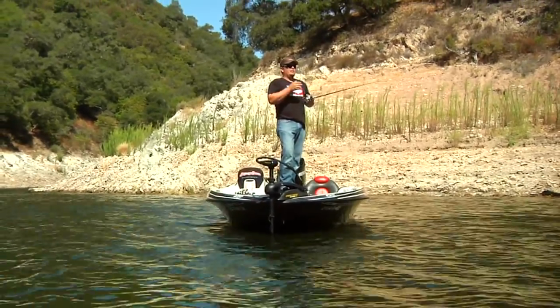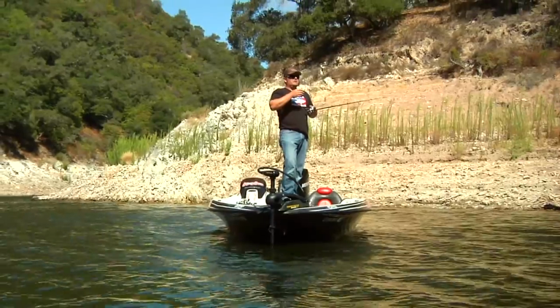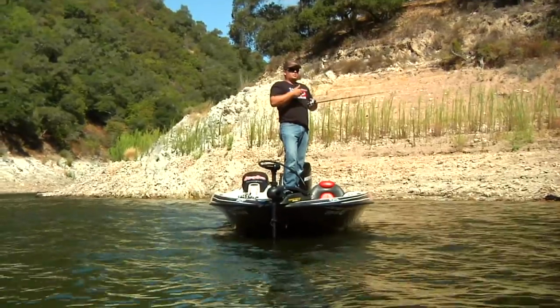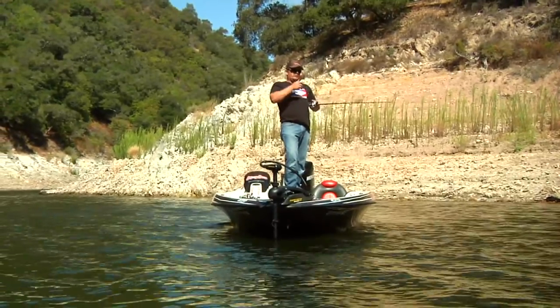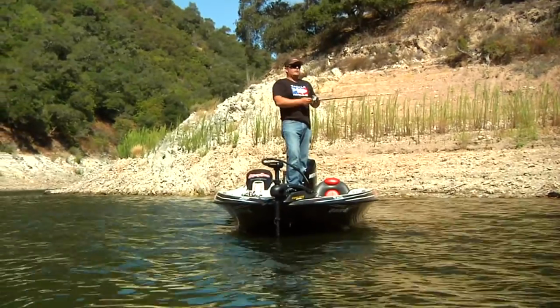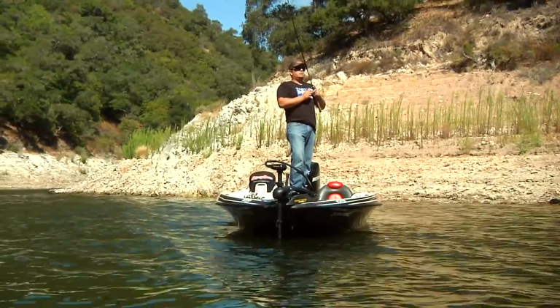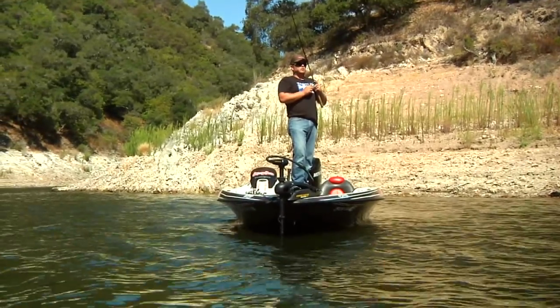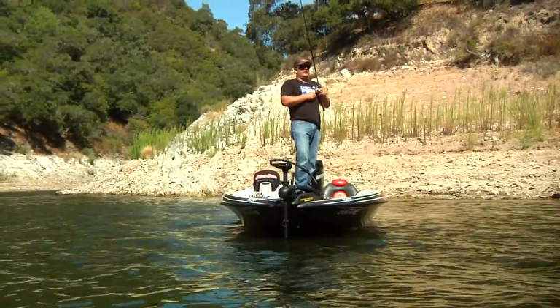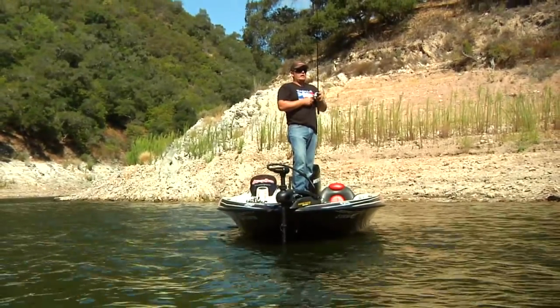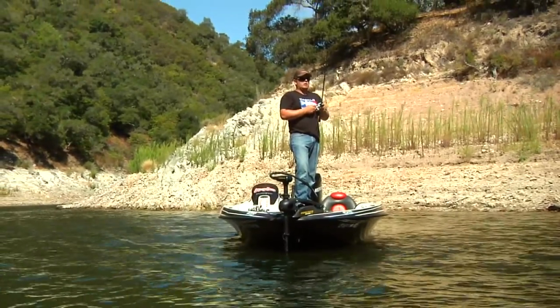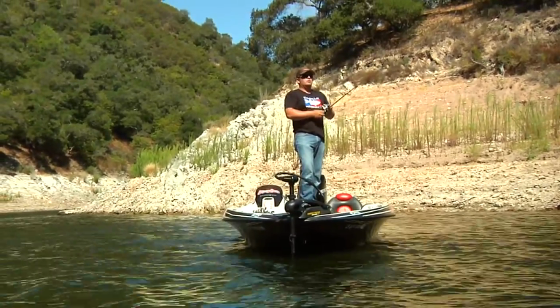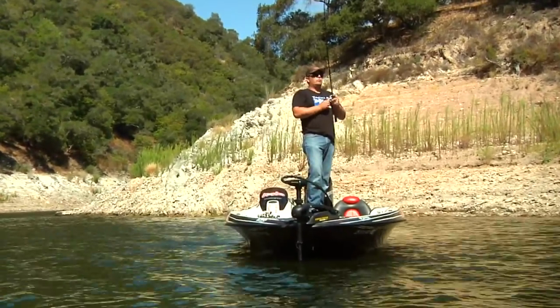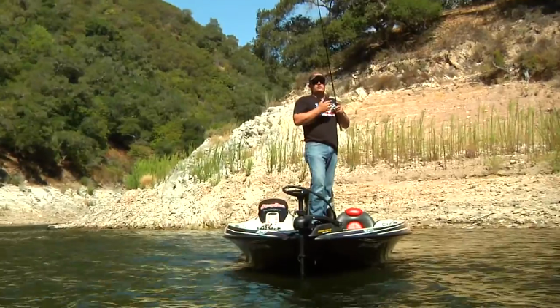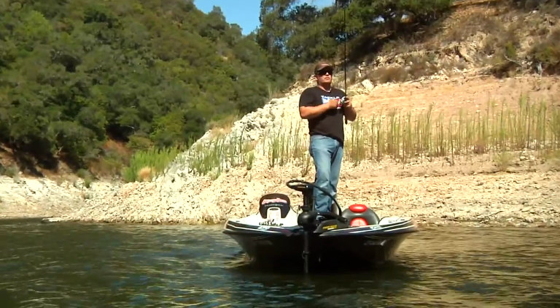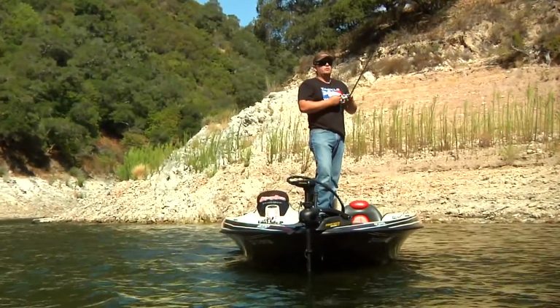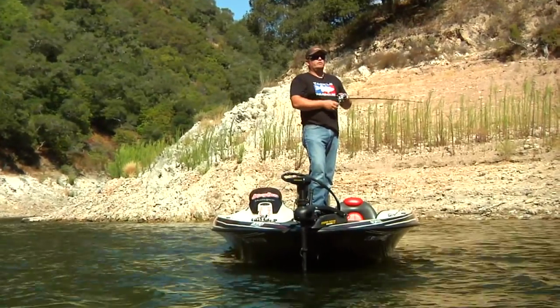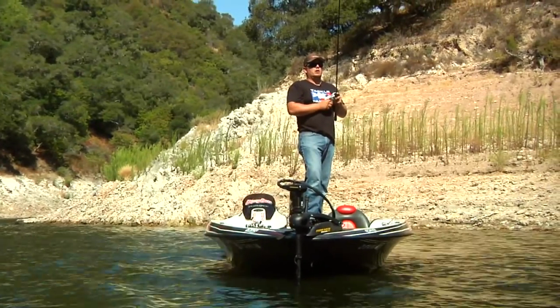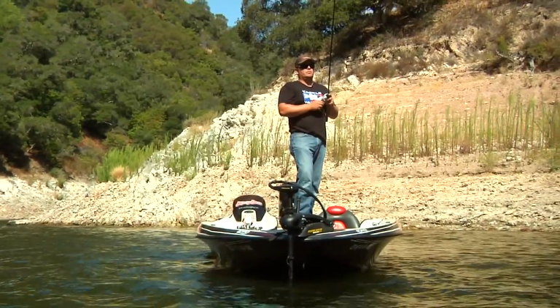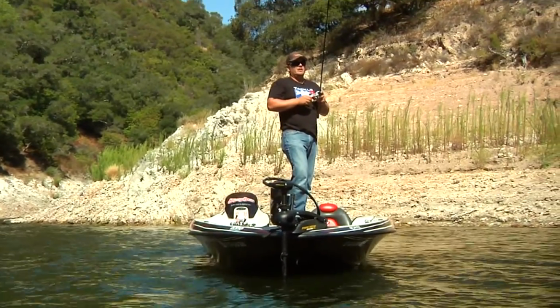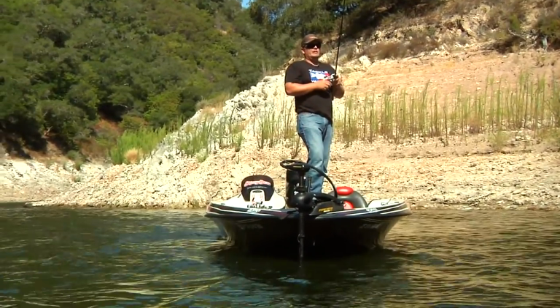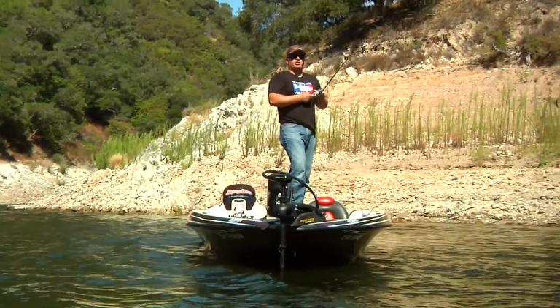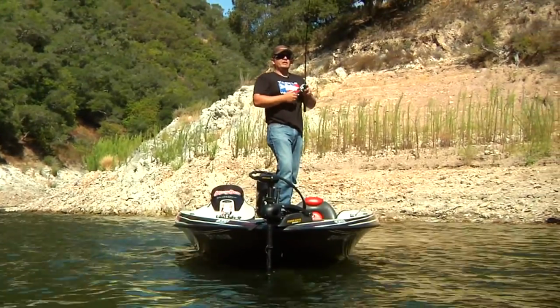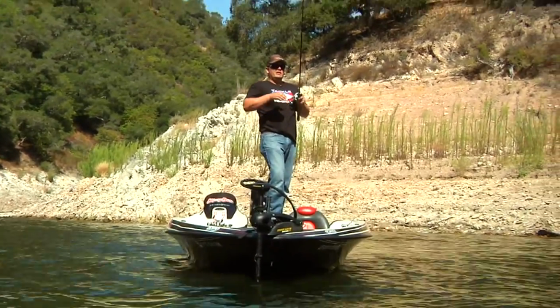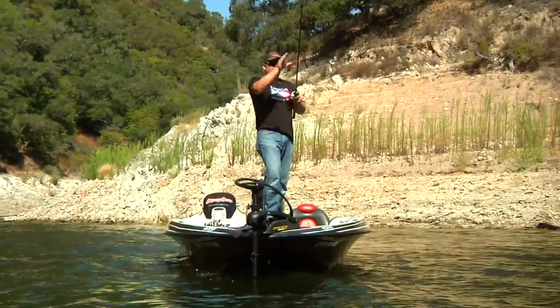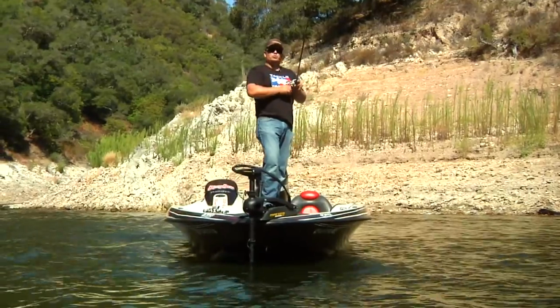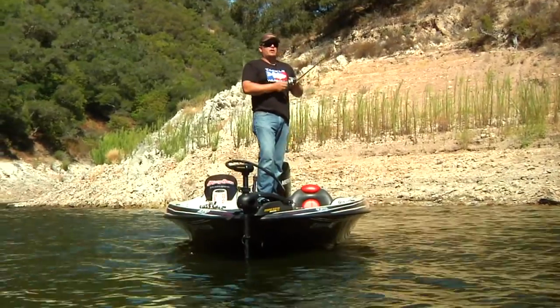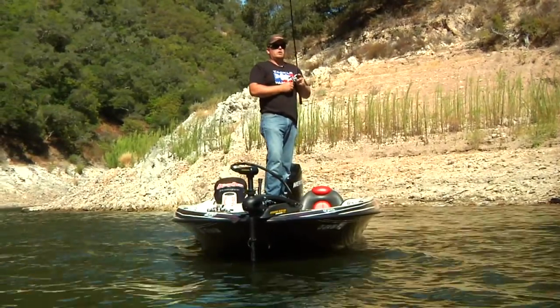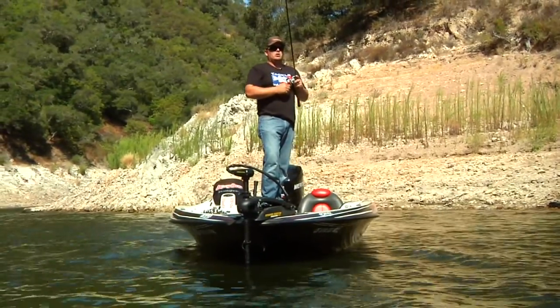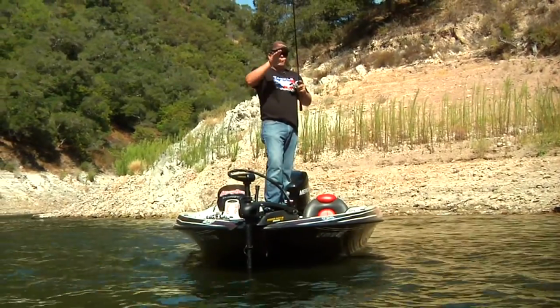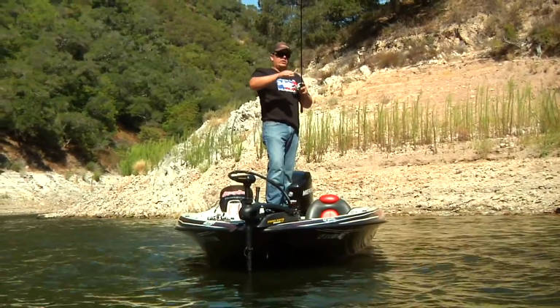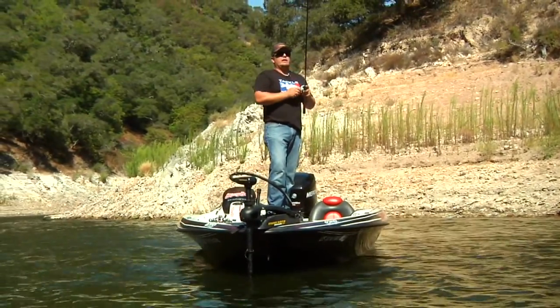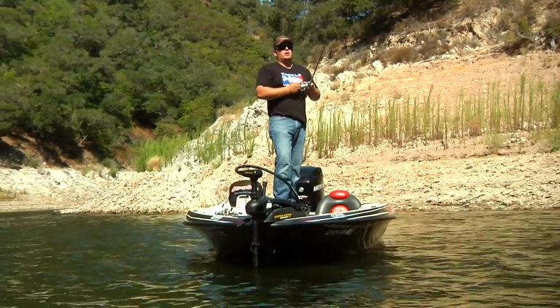It's something that you lift the rod tip and let it fall back to the bottom — lift the rod tip, fall back to the bottom. It's a pretty simple concept, and these fish are going to eat it as soon as that spoon takes off off the bottom or as it's fluttering back down.